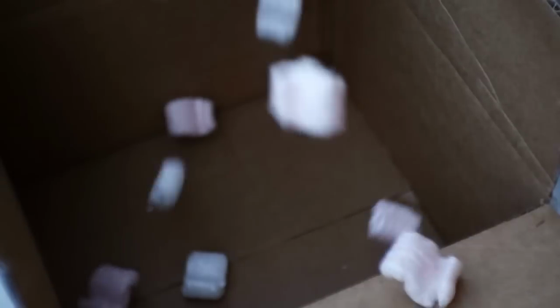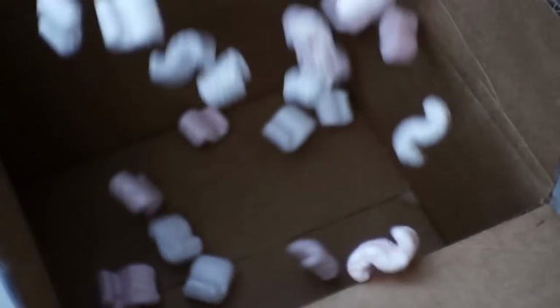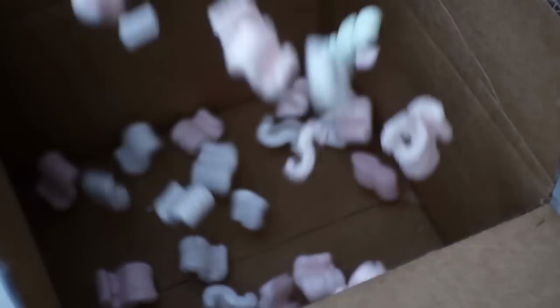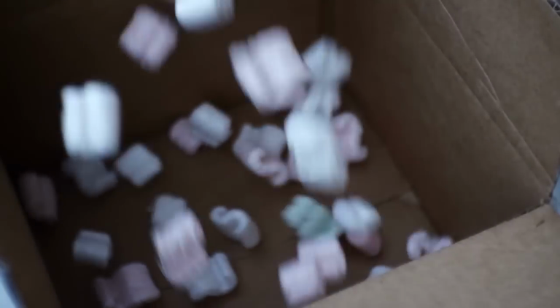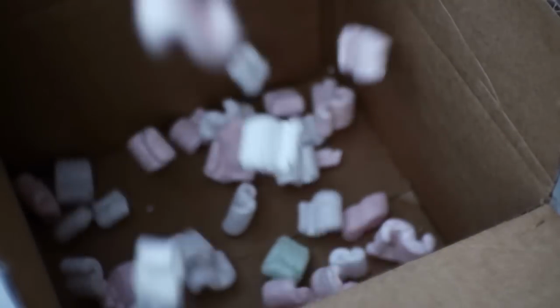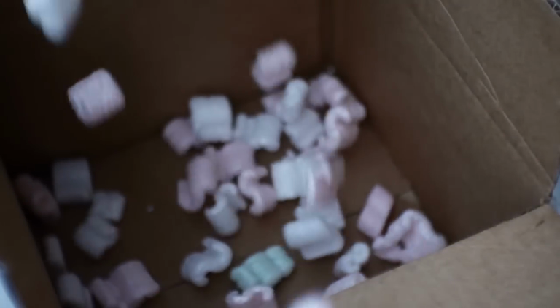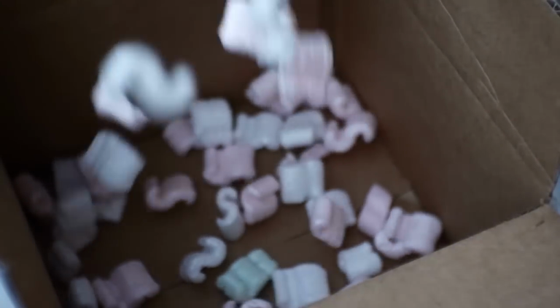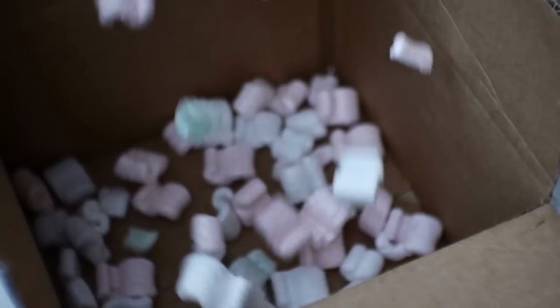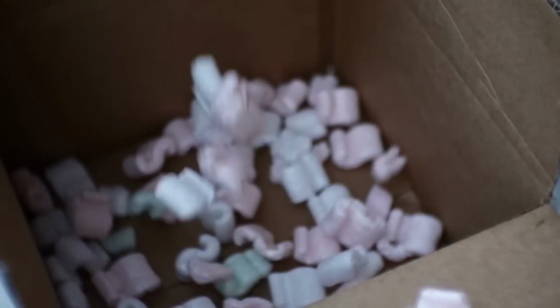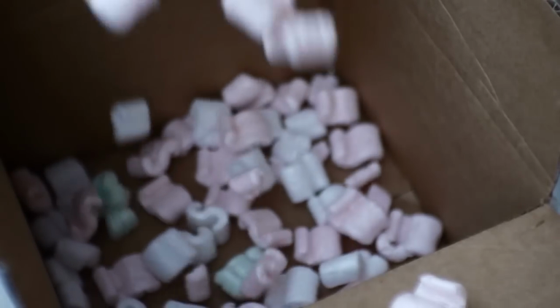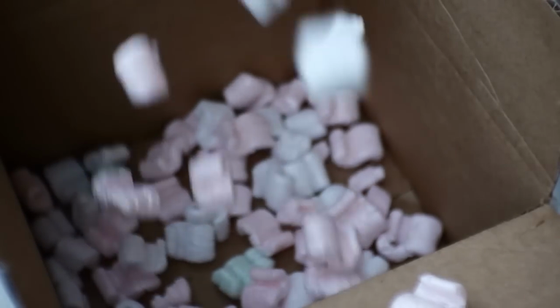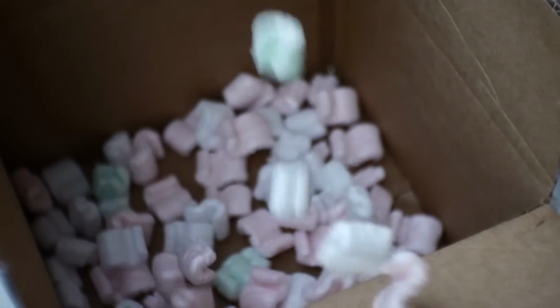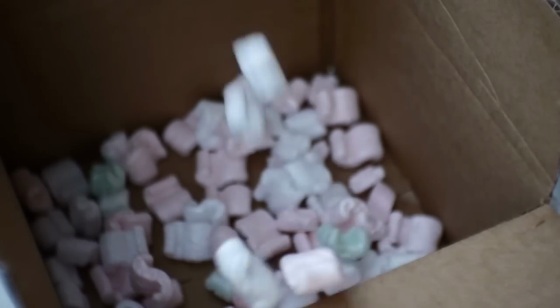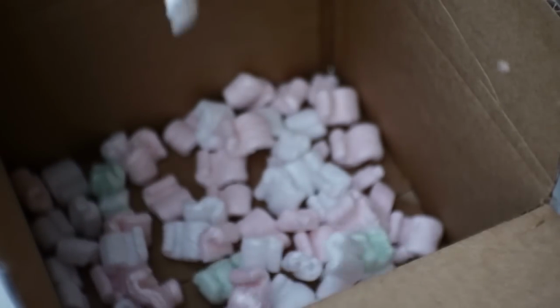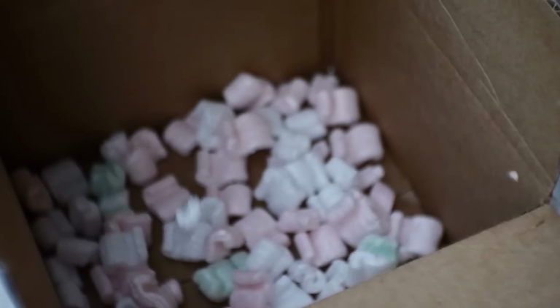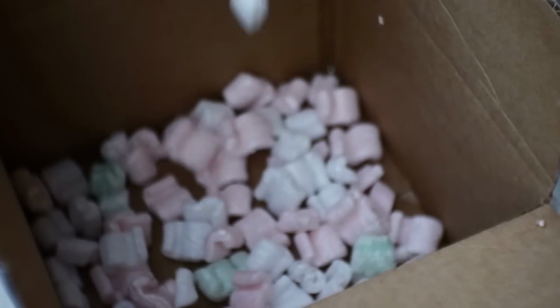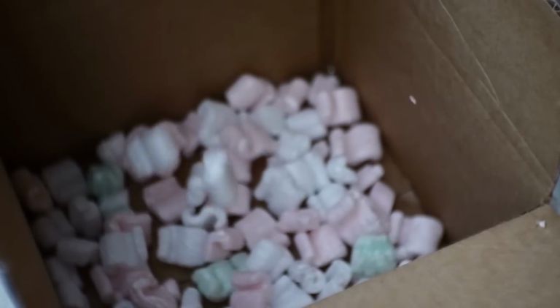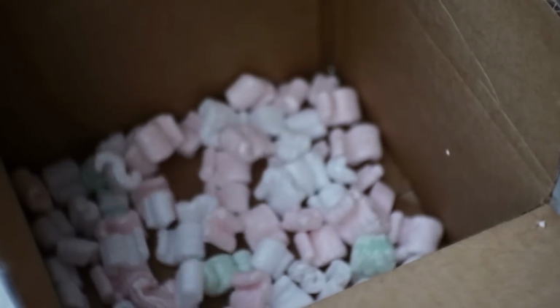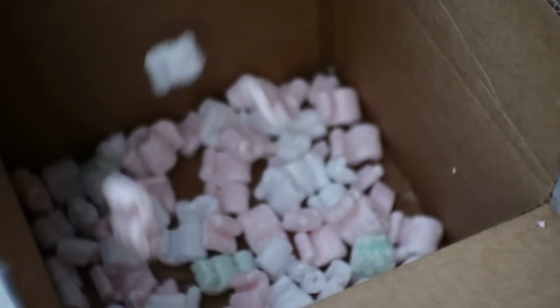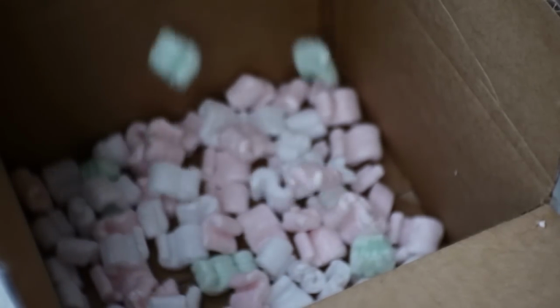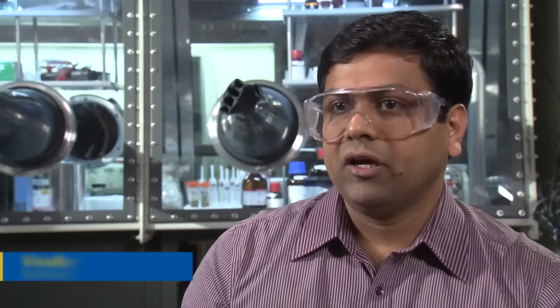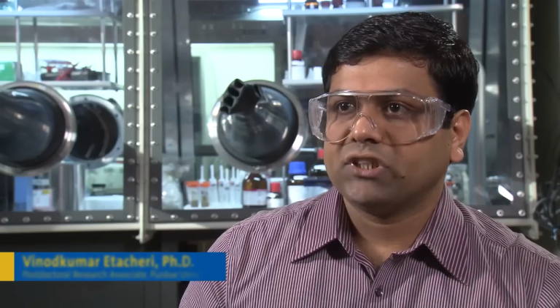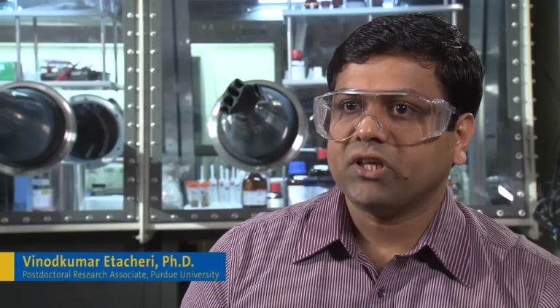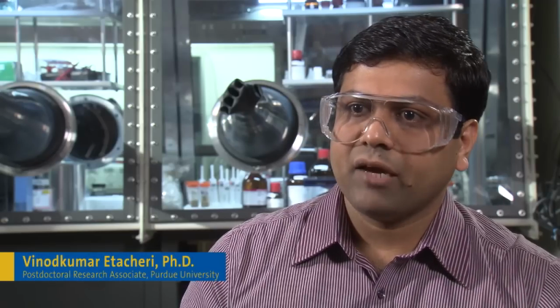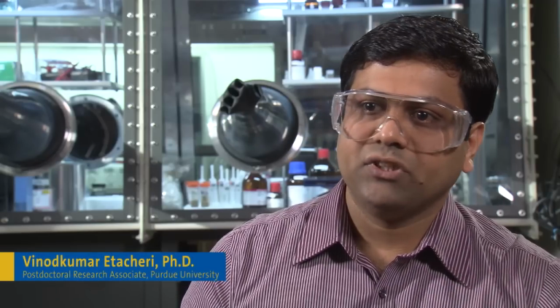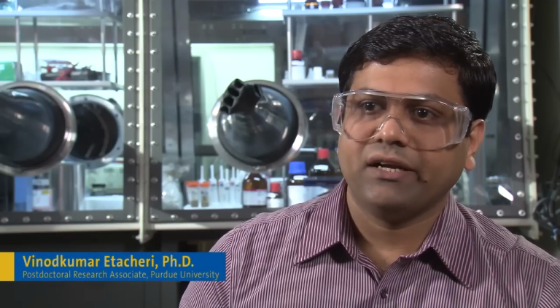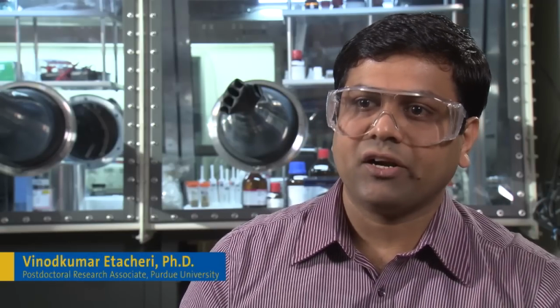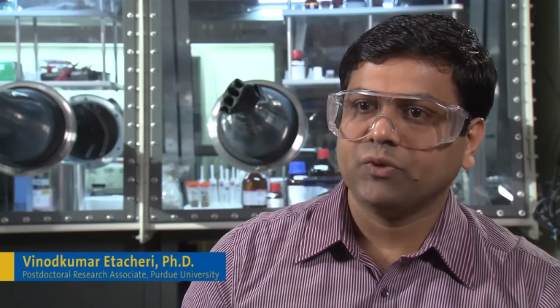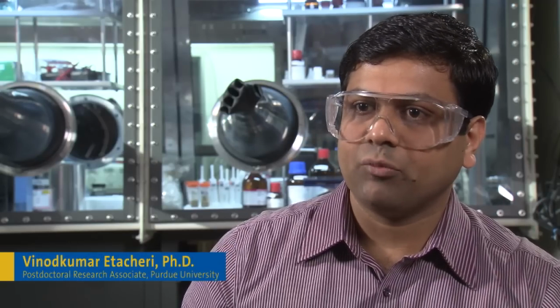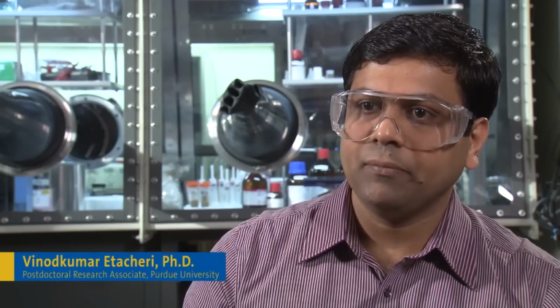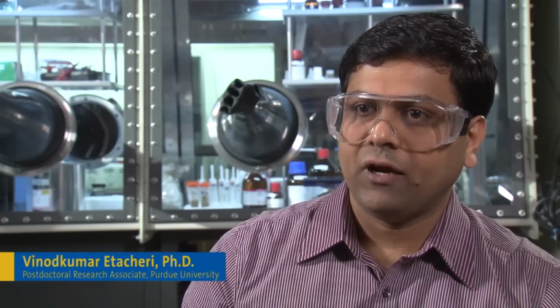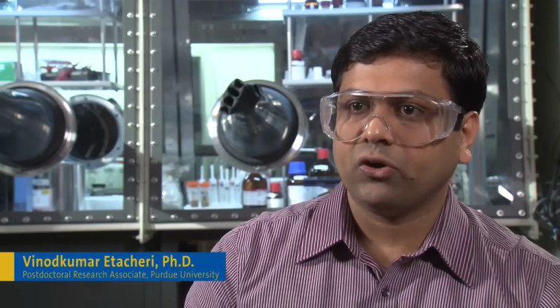Only about 10% of packing peanuts get recycled each year. Billions of them get dumped in landfills and stay for a long time. The polystyrene-based packing peanuts will stay at least 100 years without decomposing in the soil.